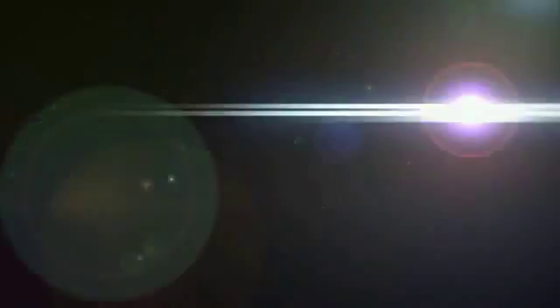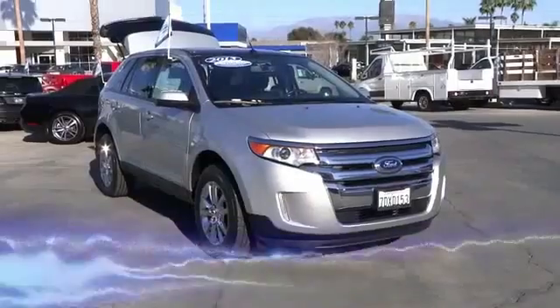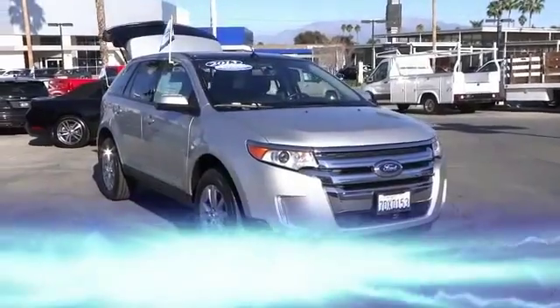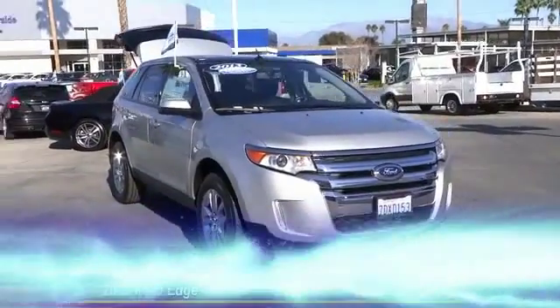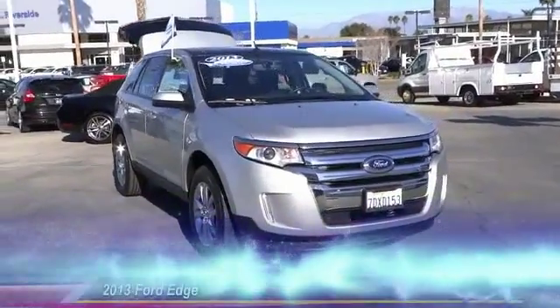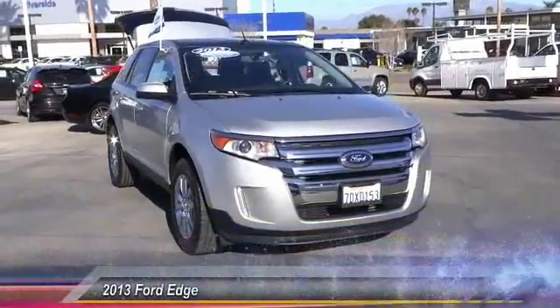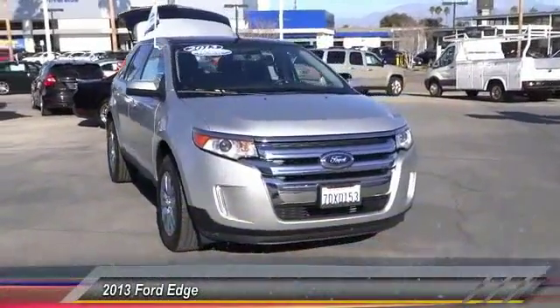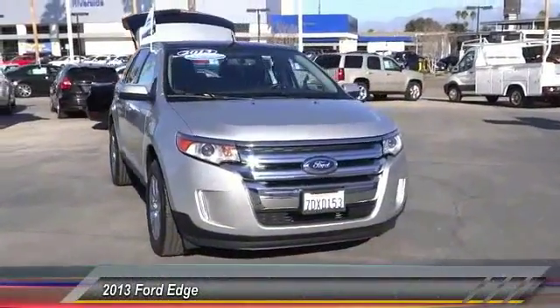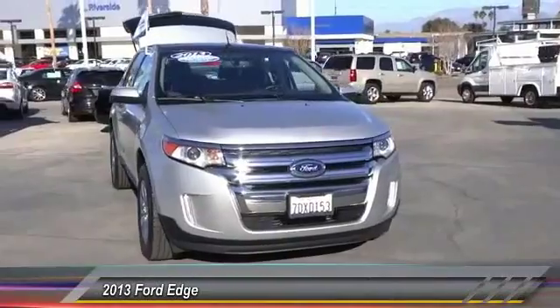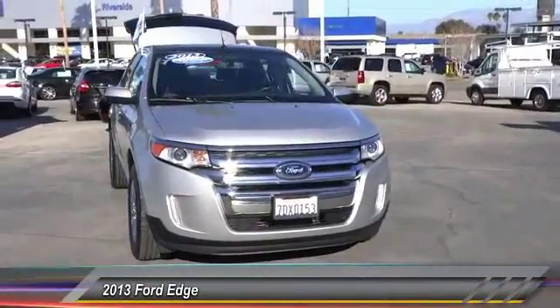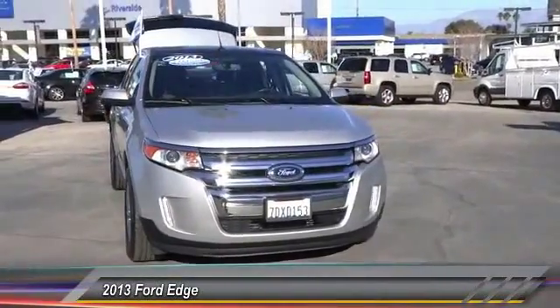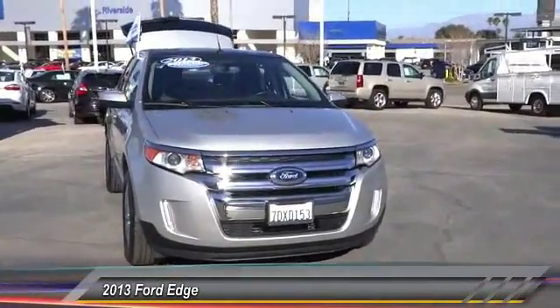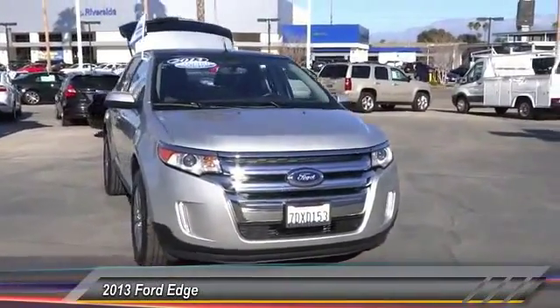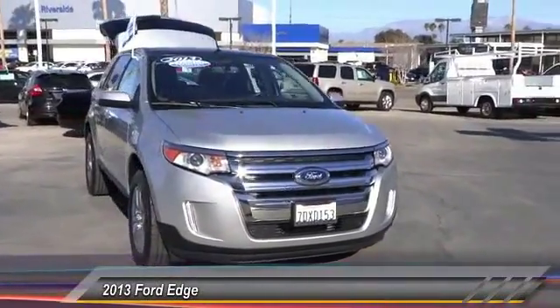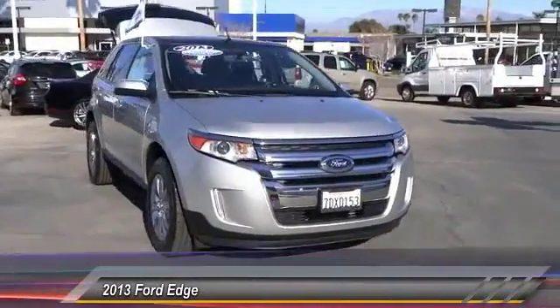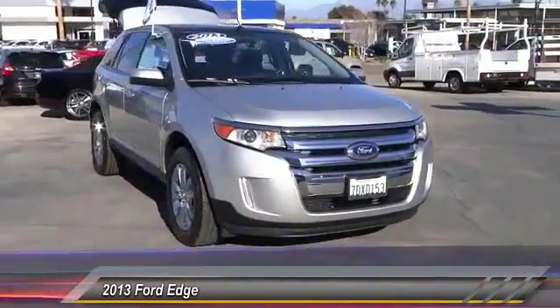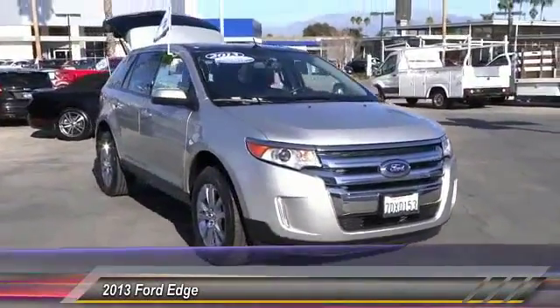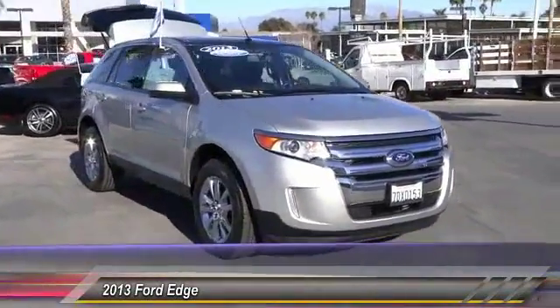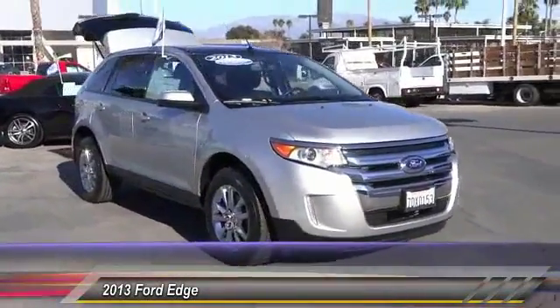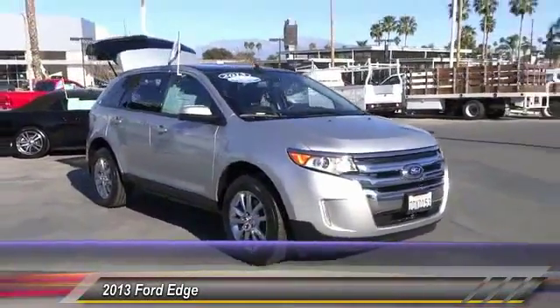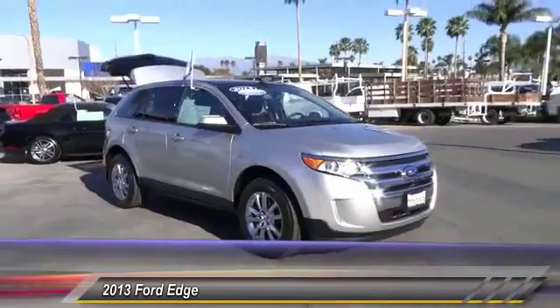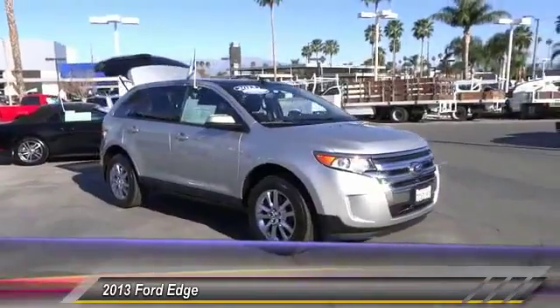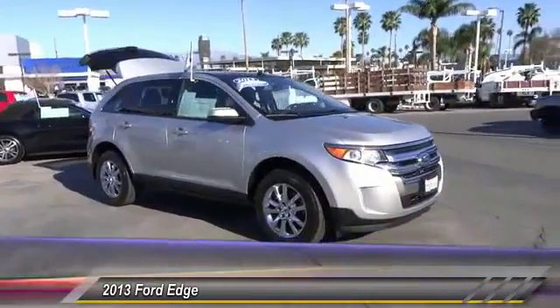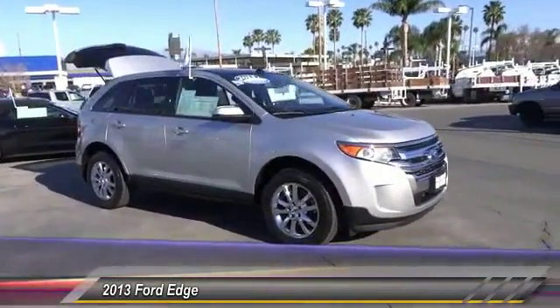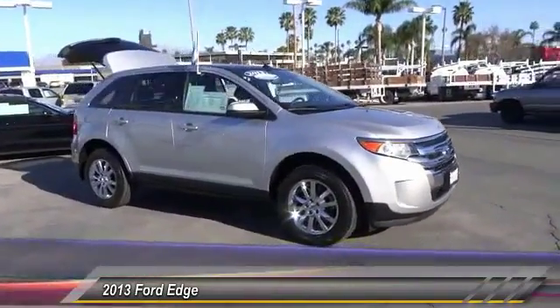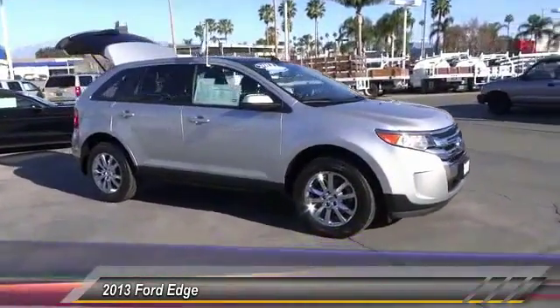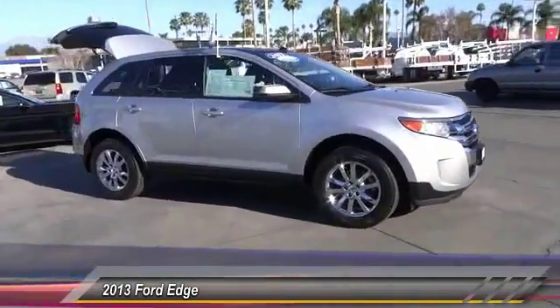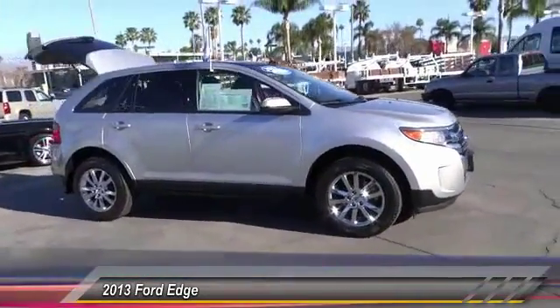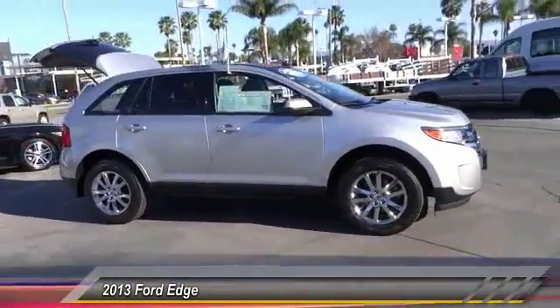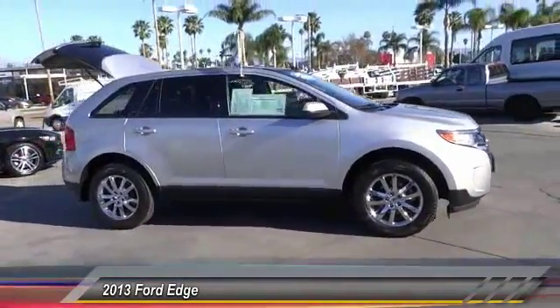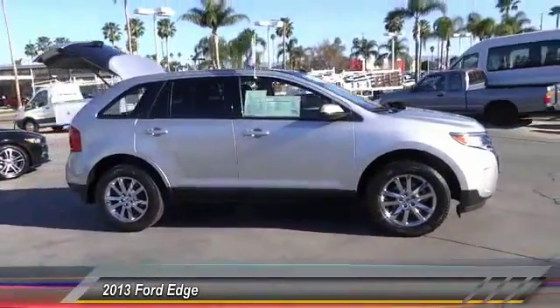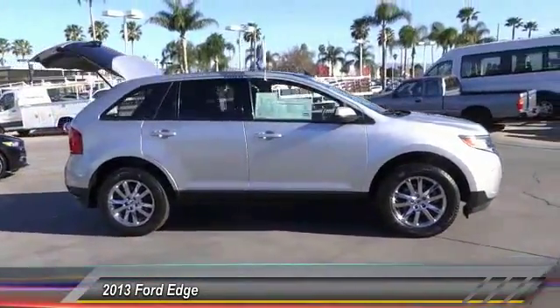The 2013 Edge thrills with more power and MPG. Either way, you're in for an exhilarating experience with Ford Edge. This vehicle has less than 25,000 miles. Here are some of this vehicle's great options.